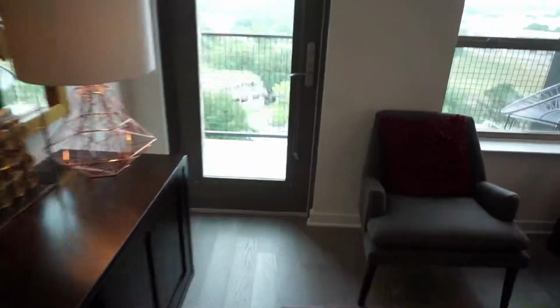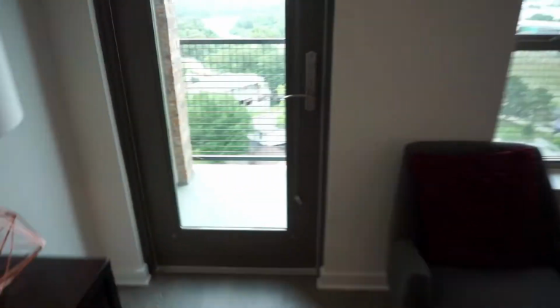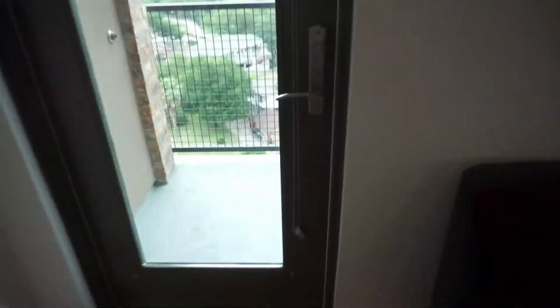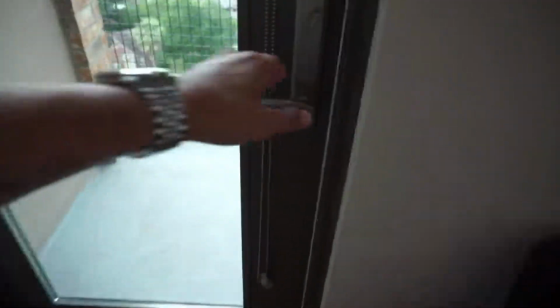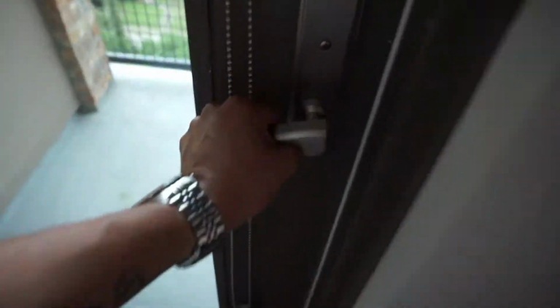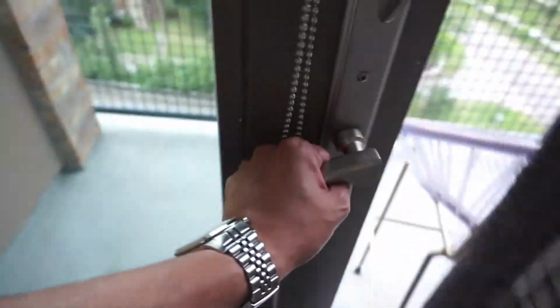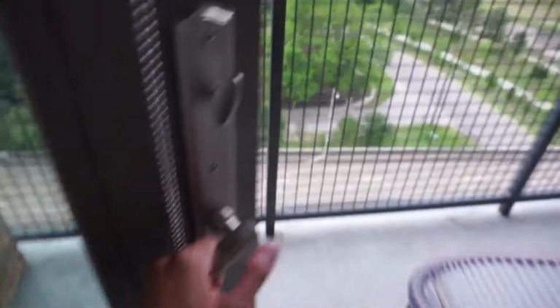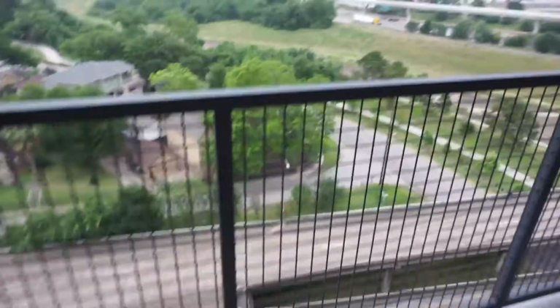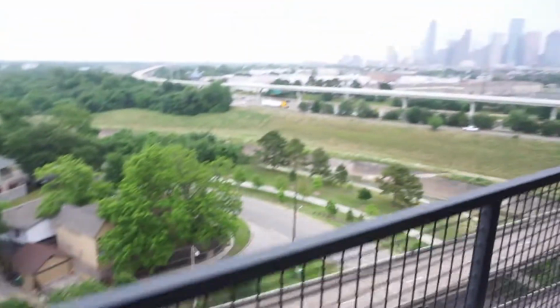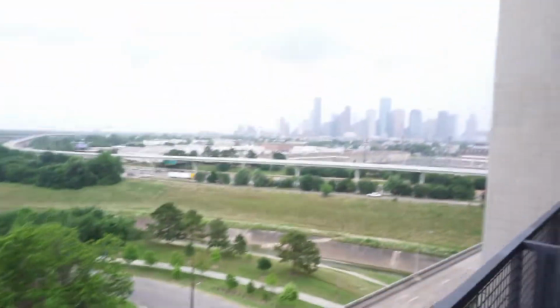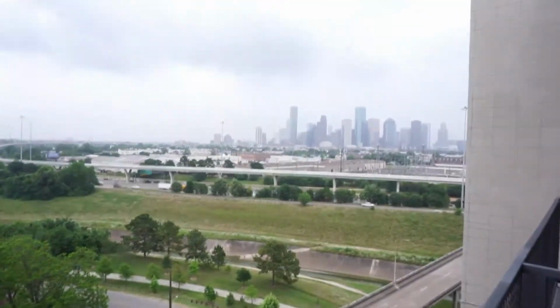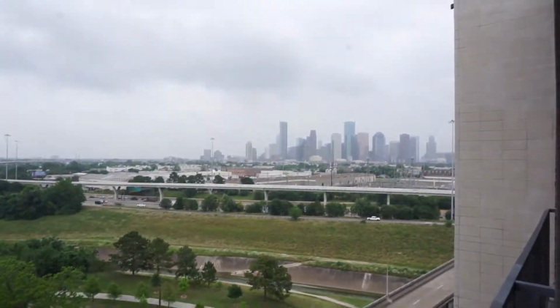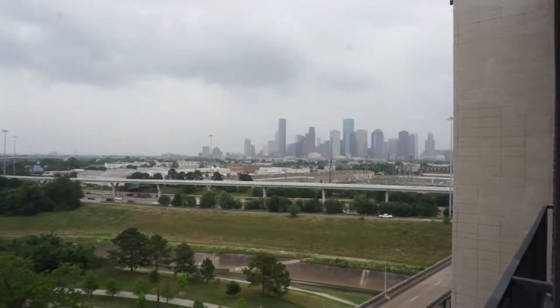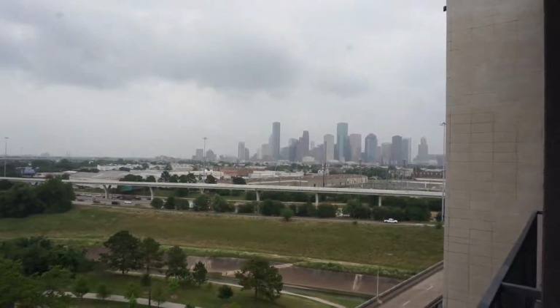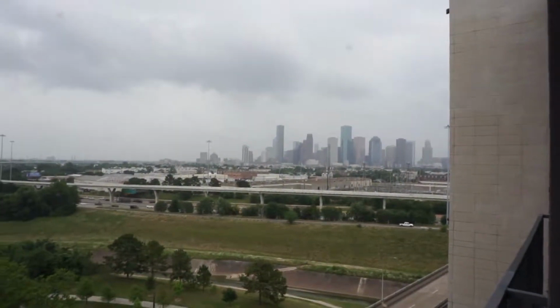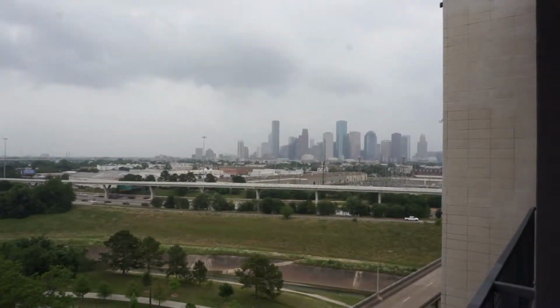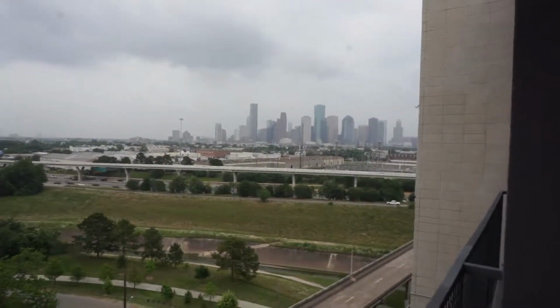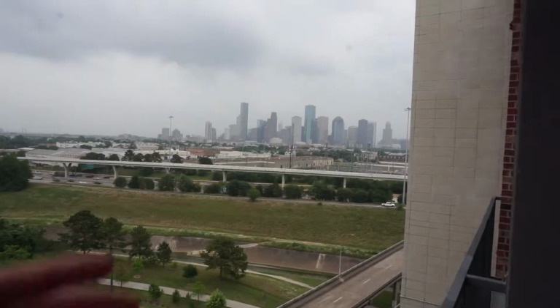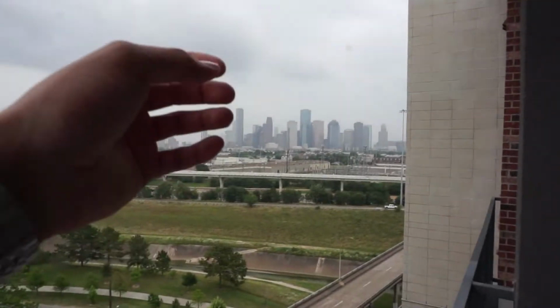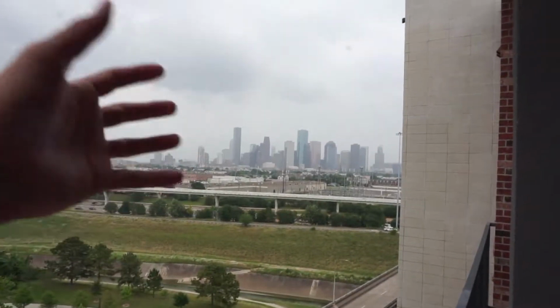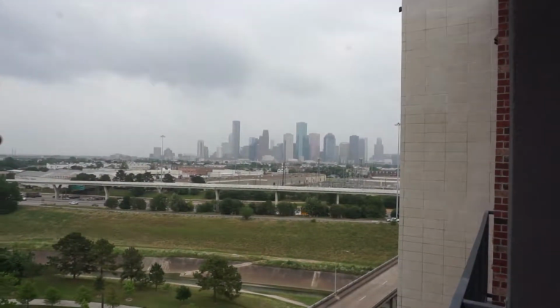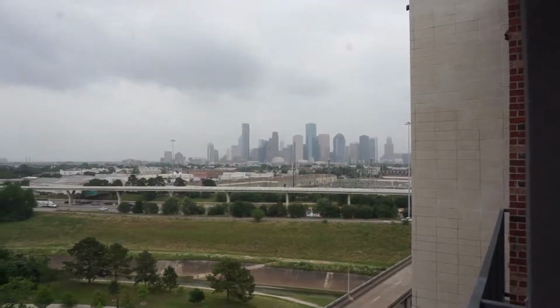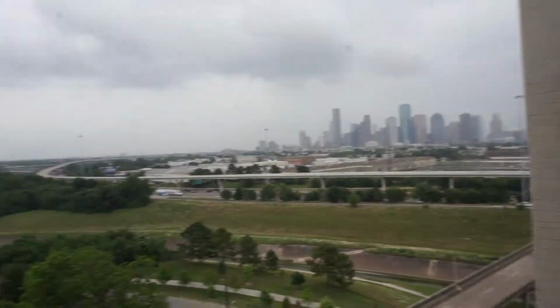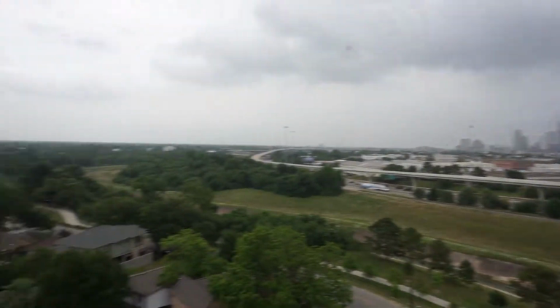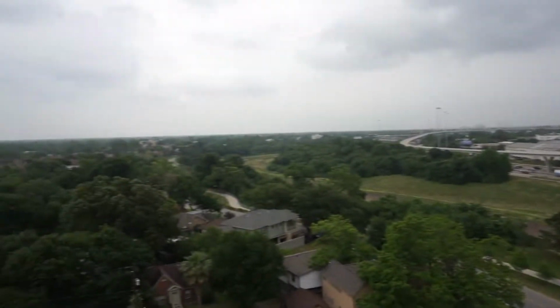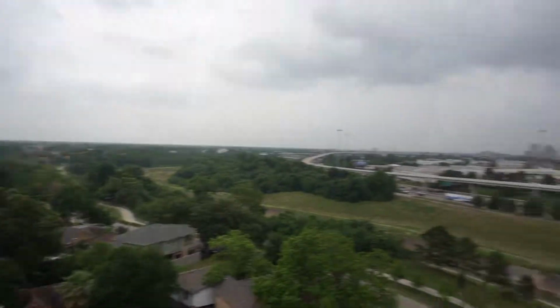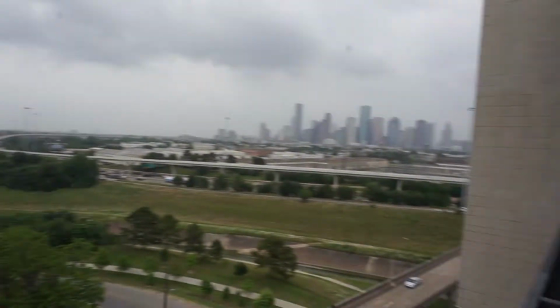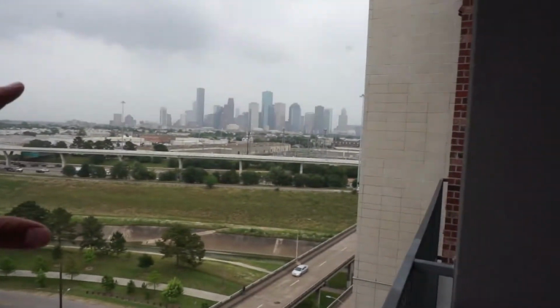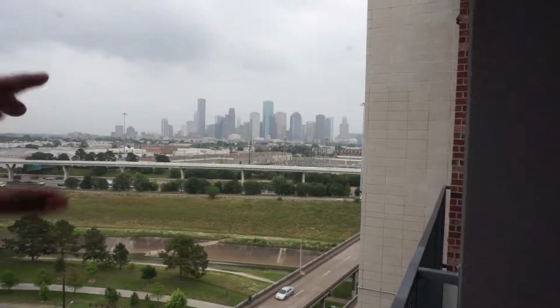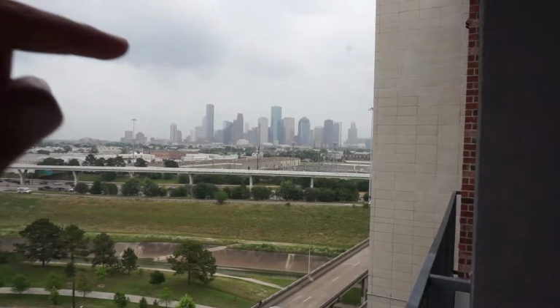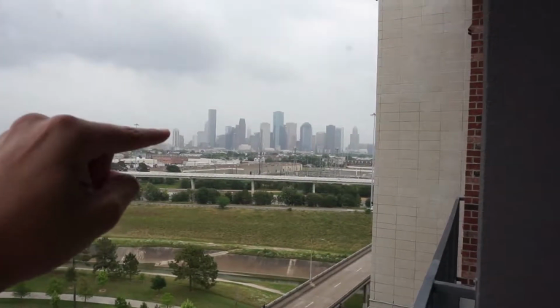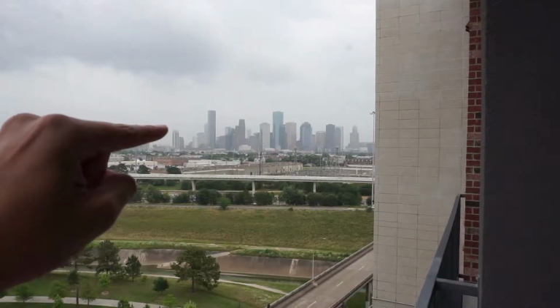Let's go check out the views. Those are the views — our beautiful Houston. It's not the best weather, but that's the best view.